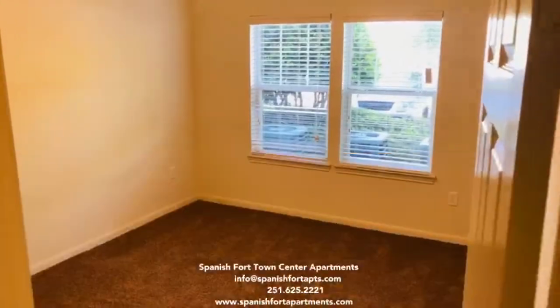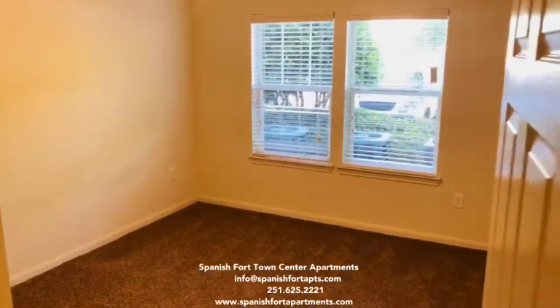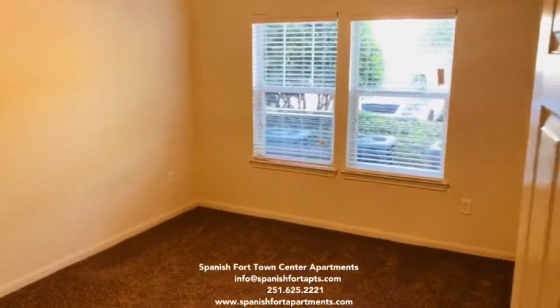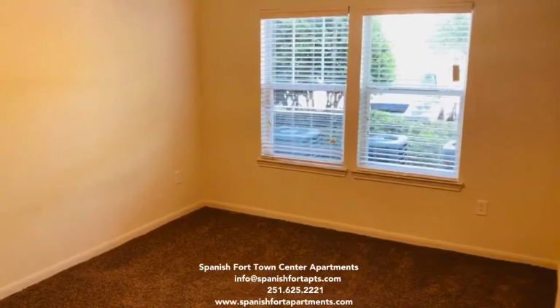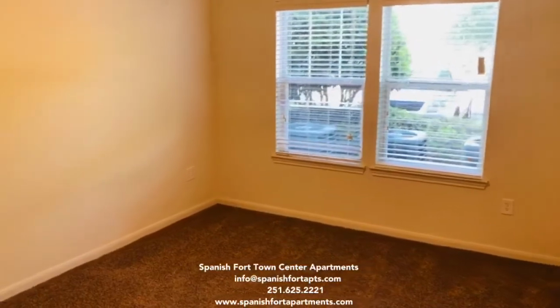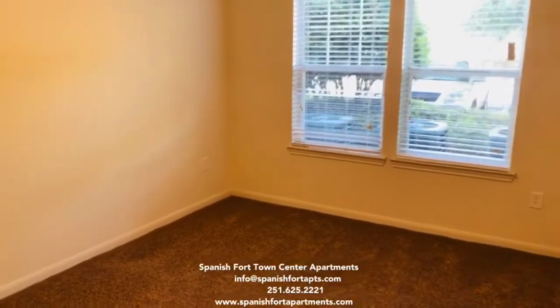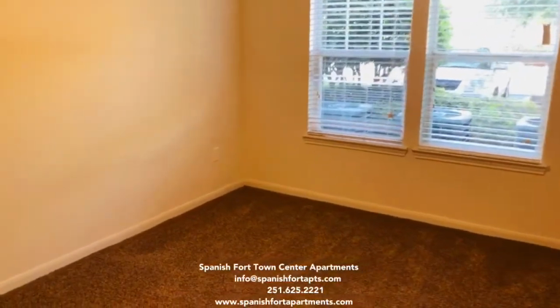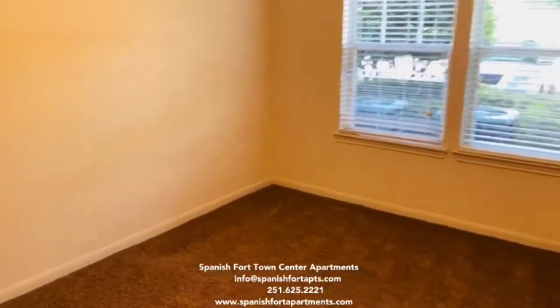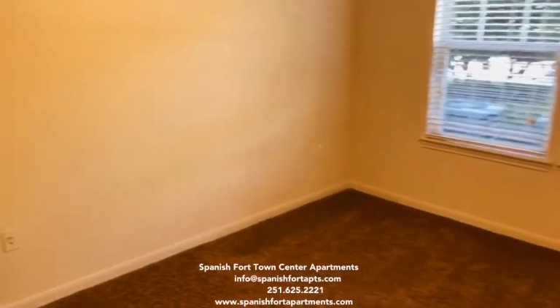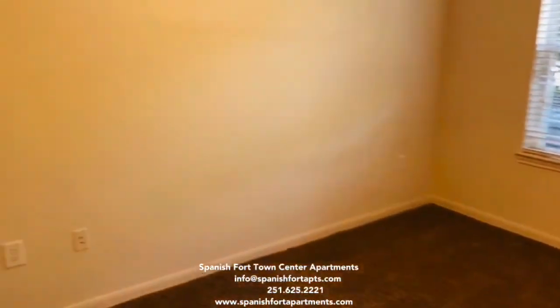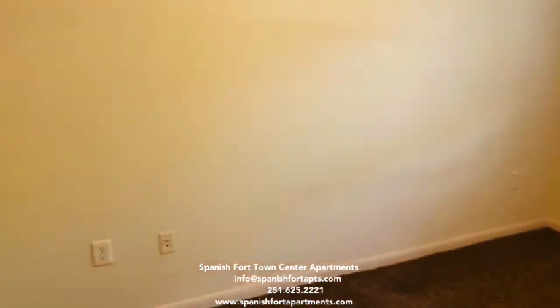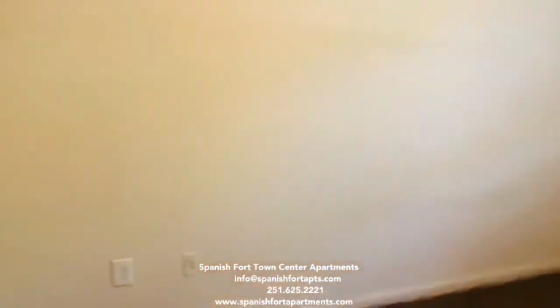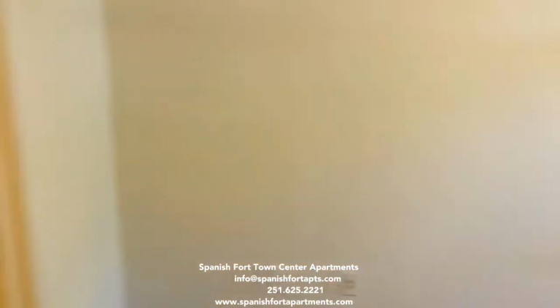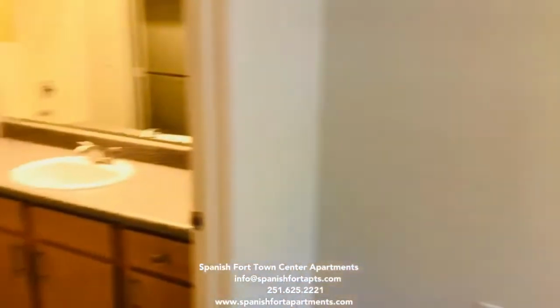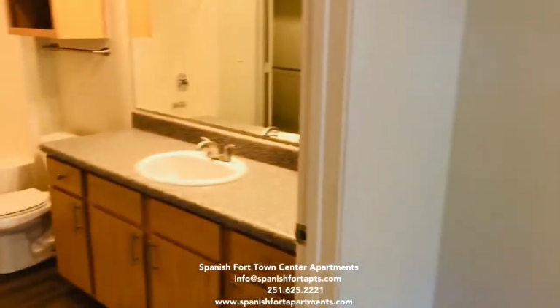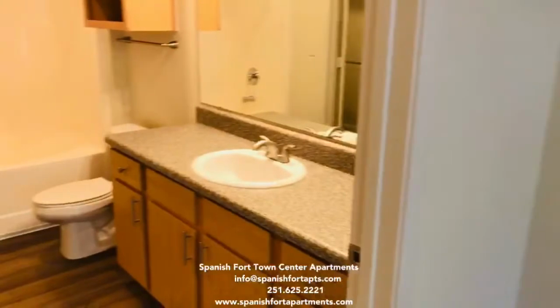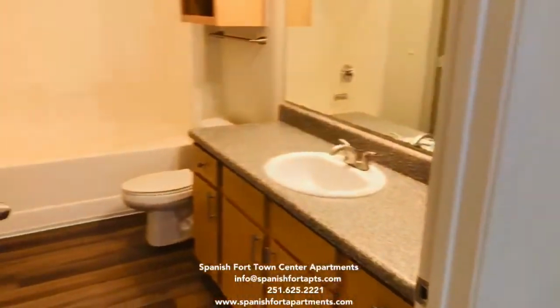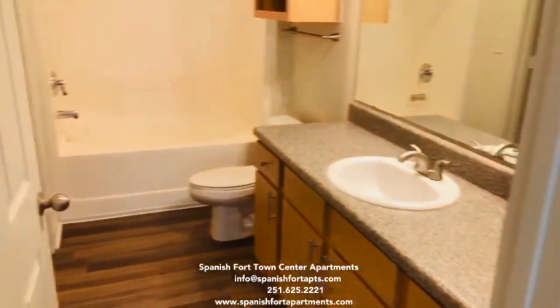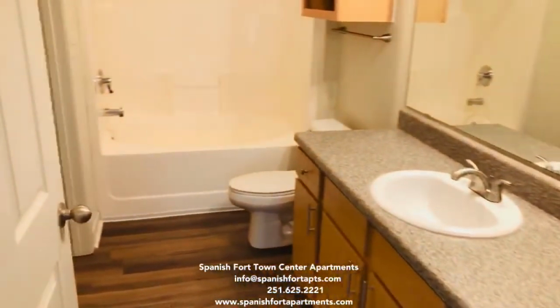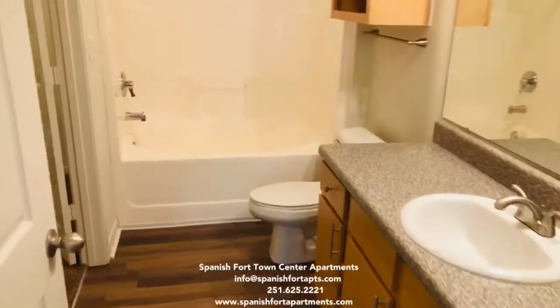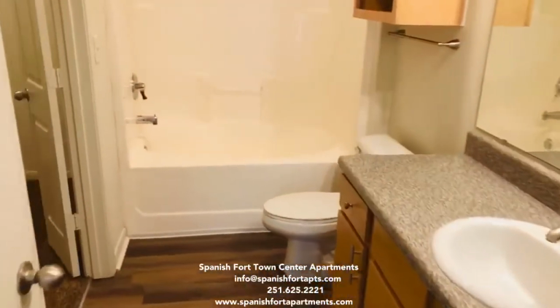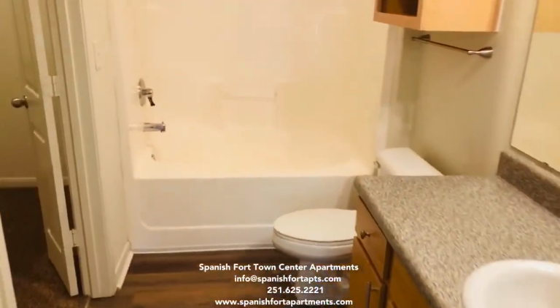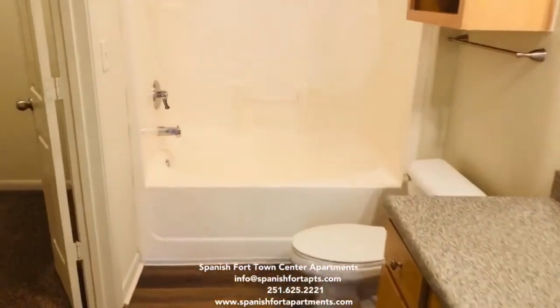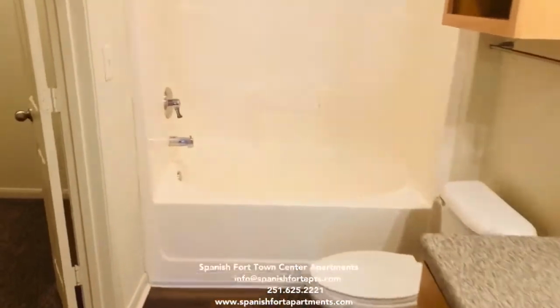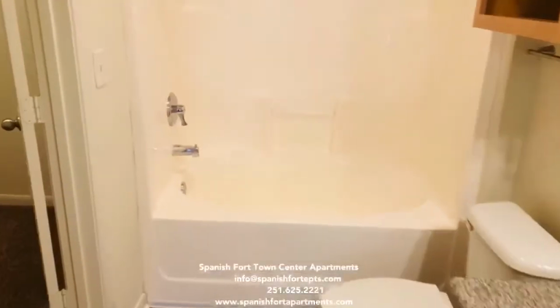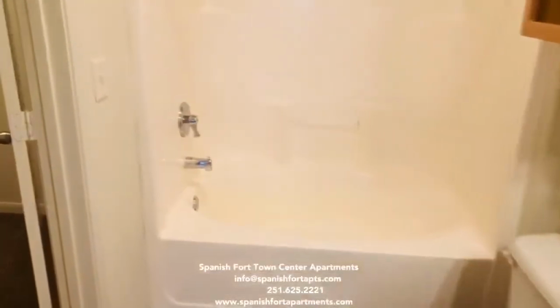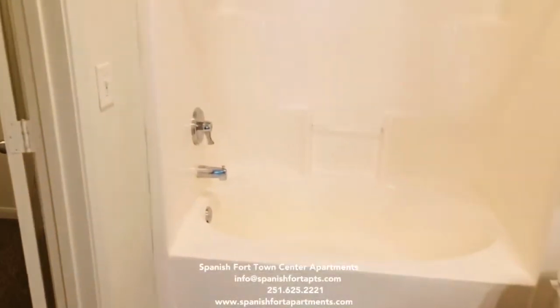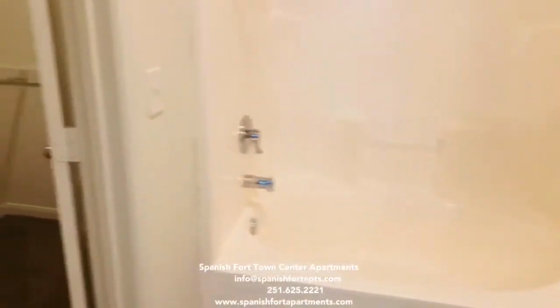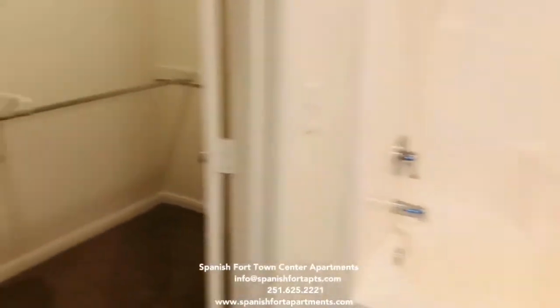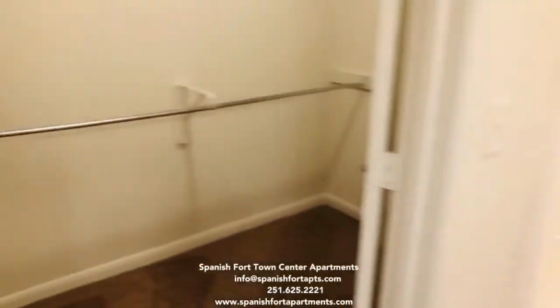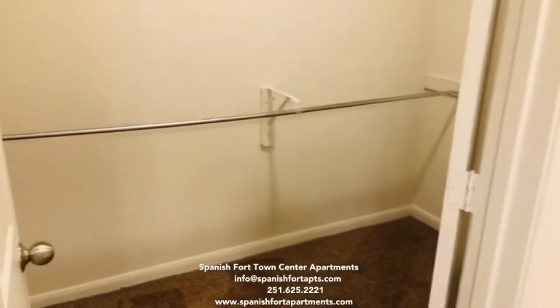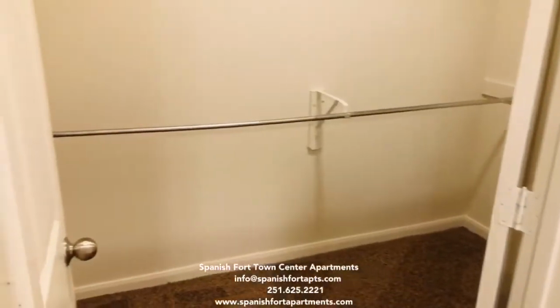Master bedroom. It's also connected to your master bathroom that features a garden tub and a very spacious walk-in closet.